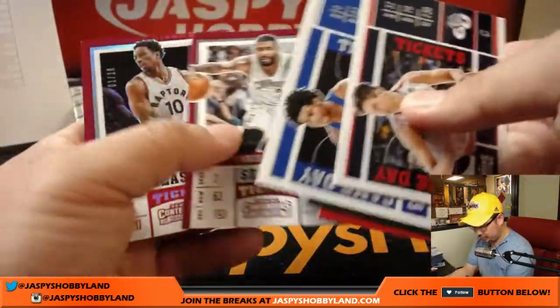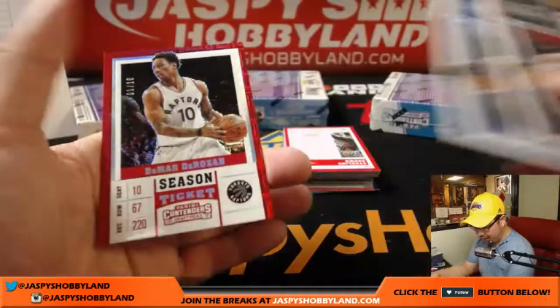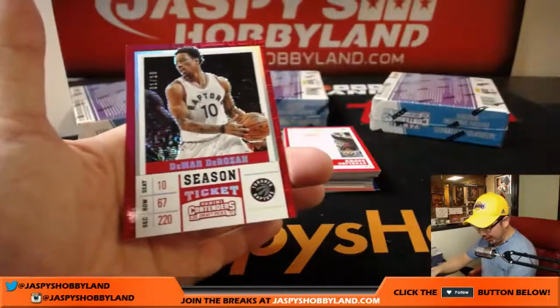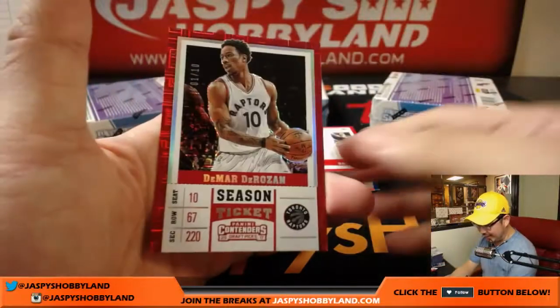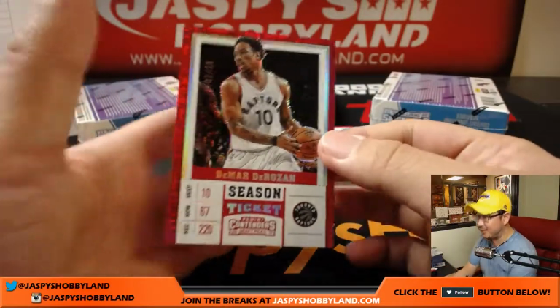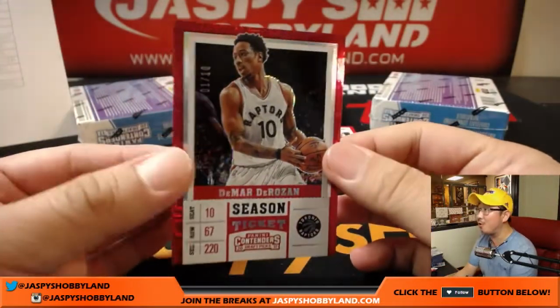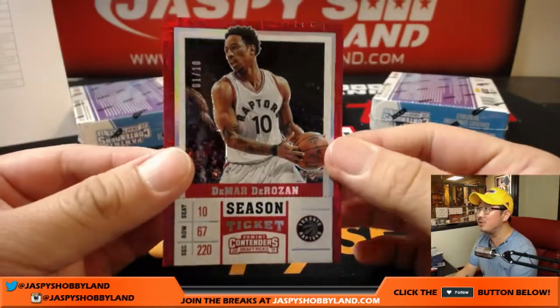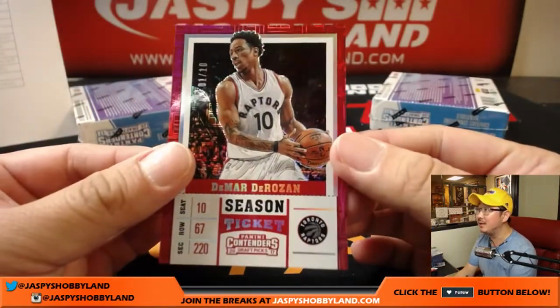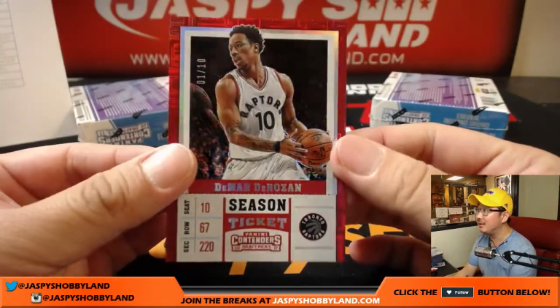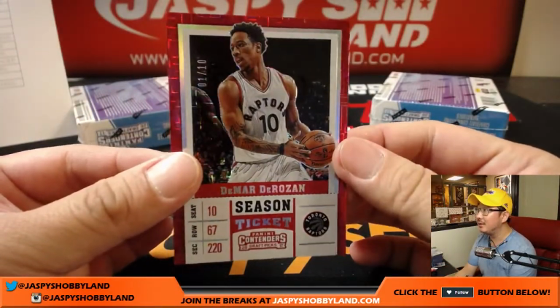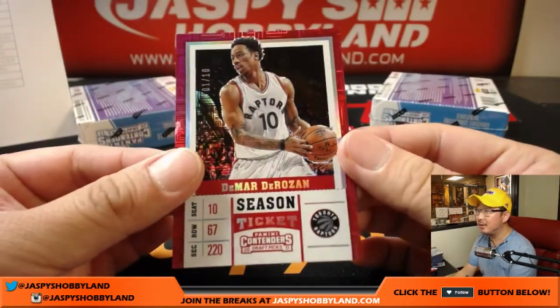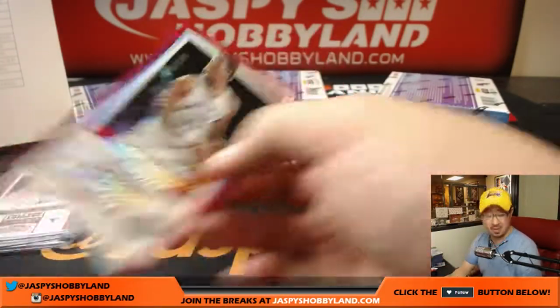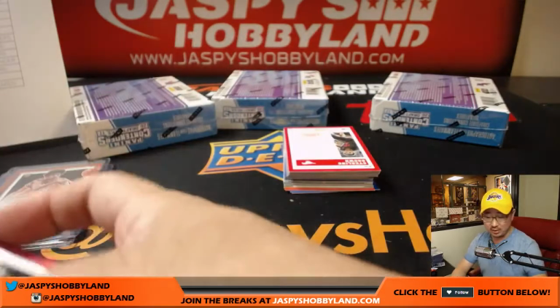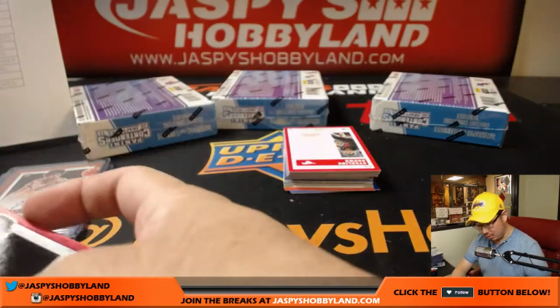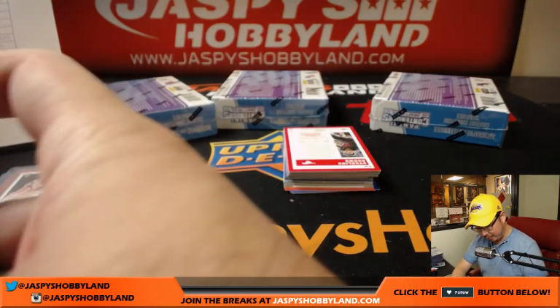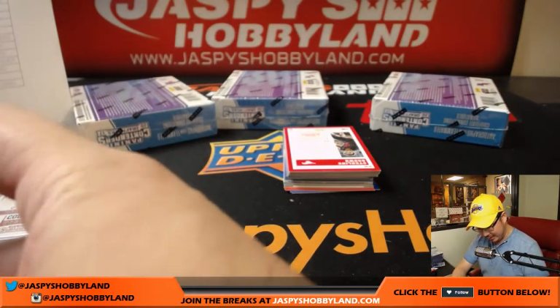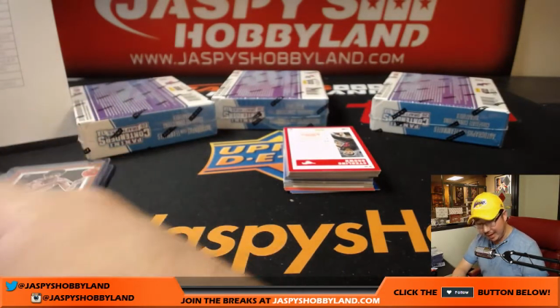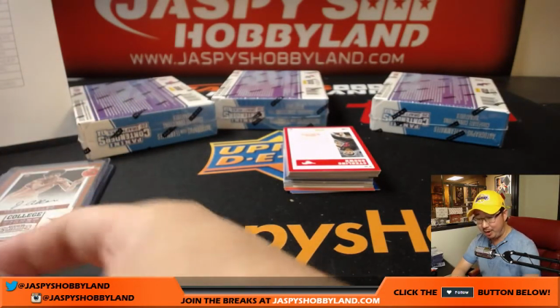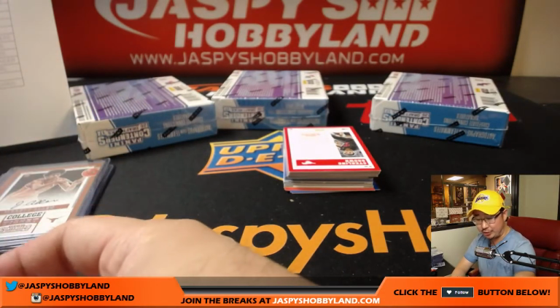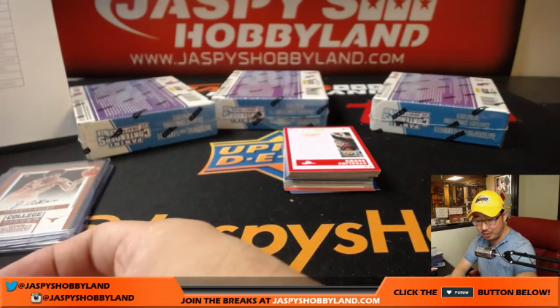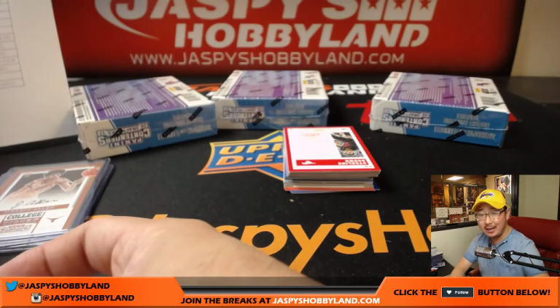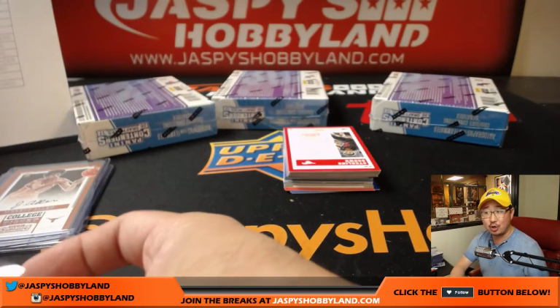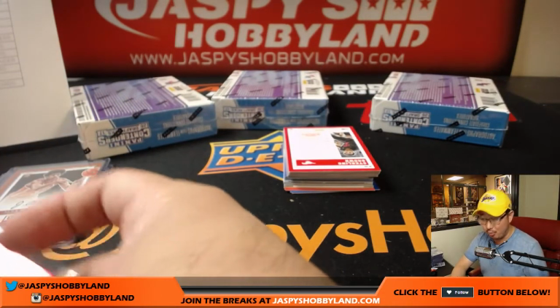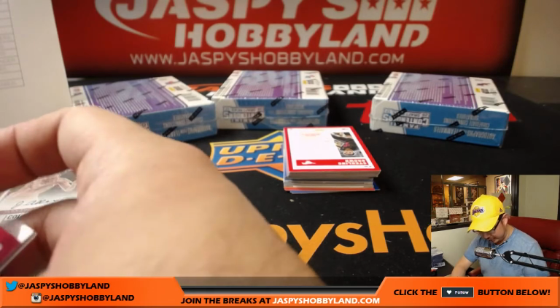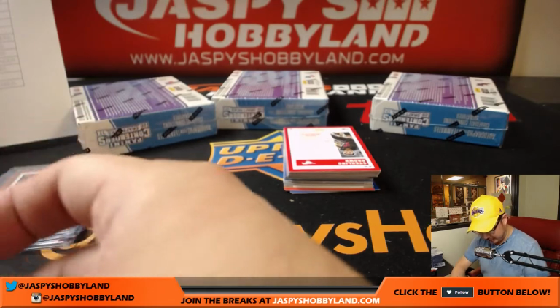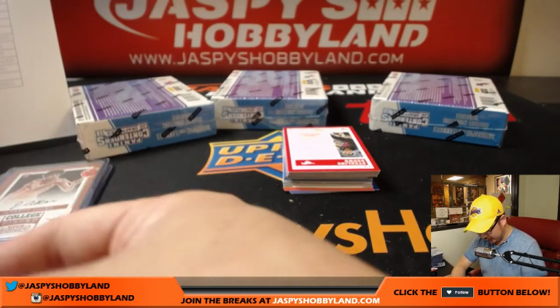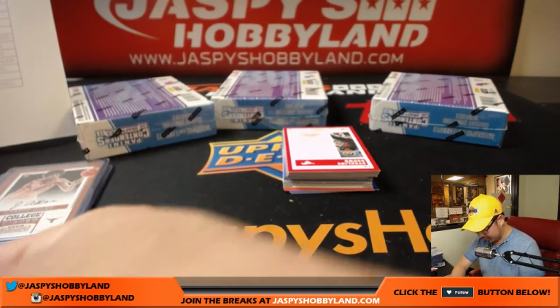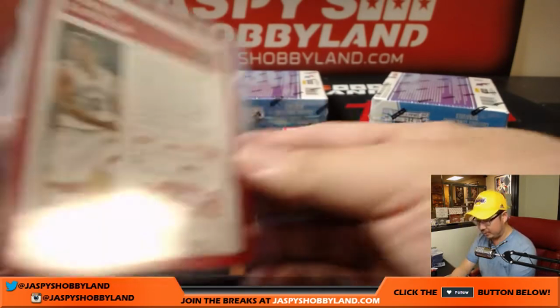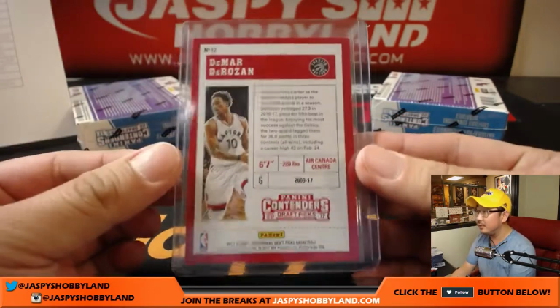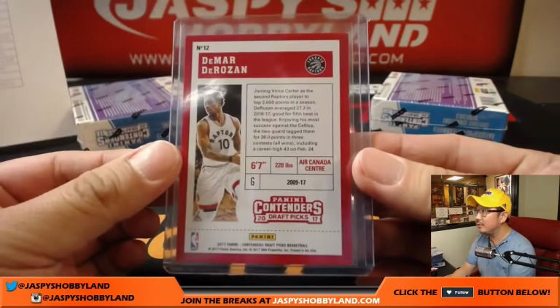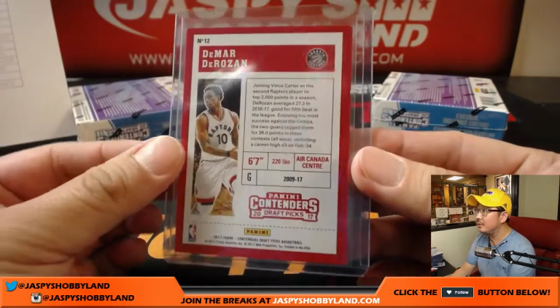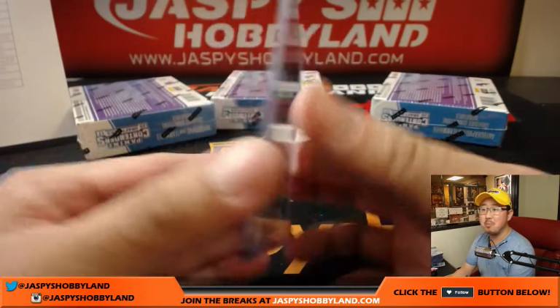And one out of ten, DeMar DeRozan — nice, no ink but a nice parallel for Jim Gray and the Toronto Raptors.